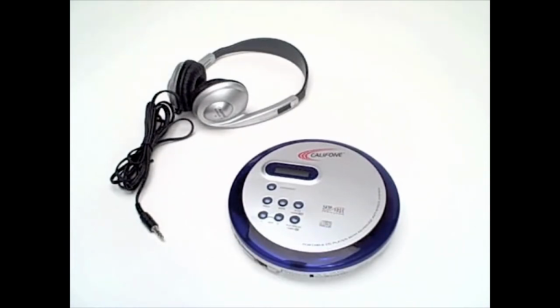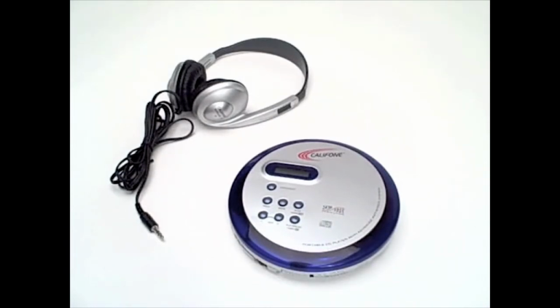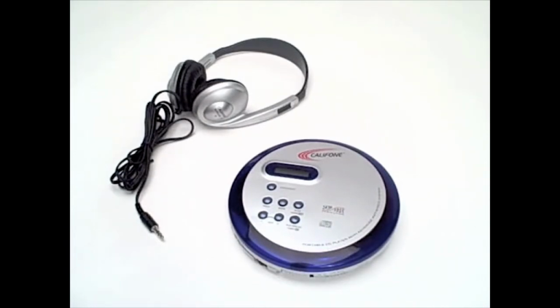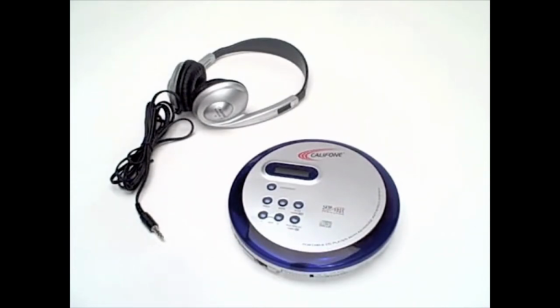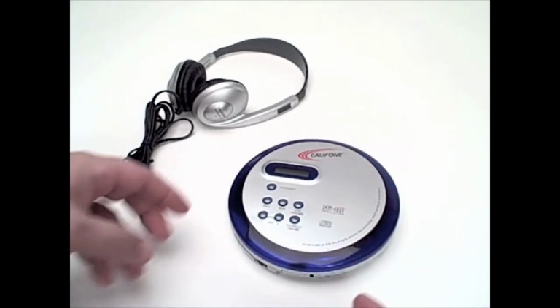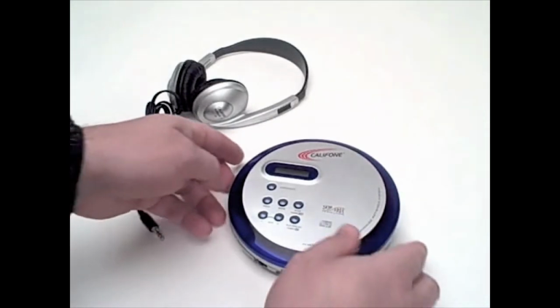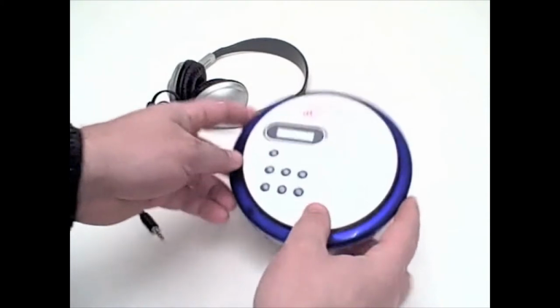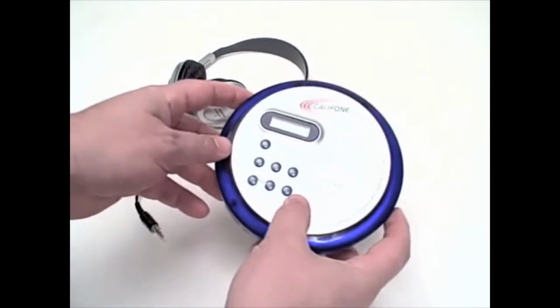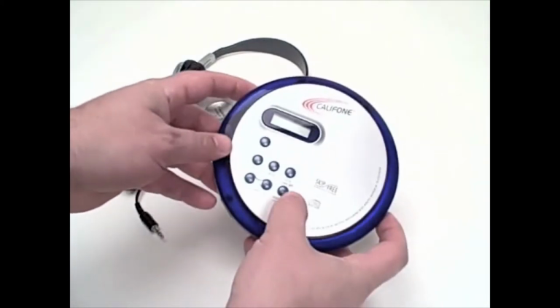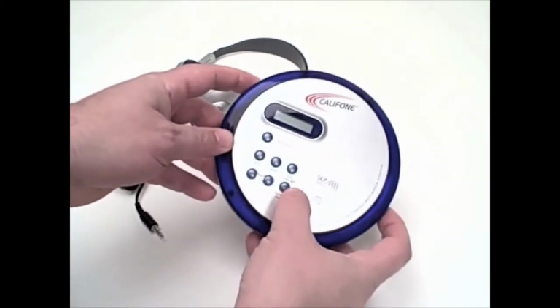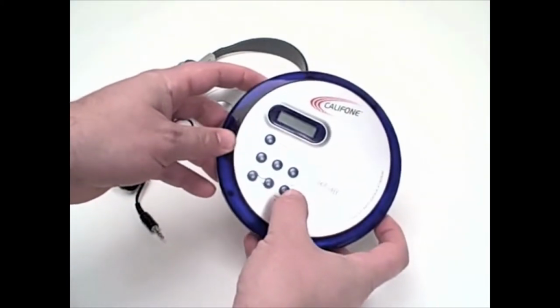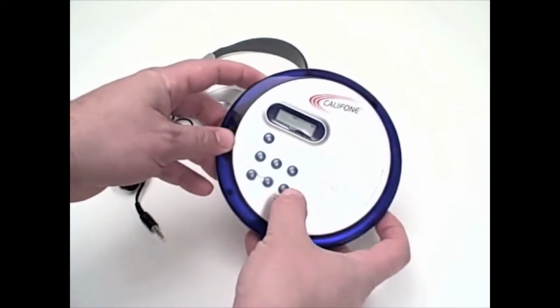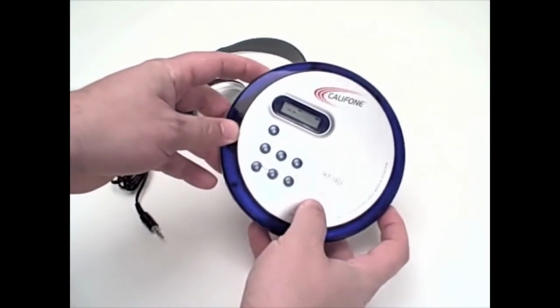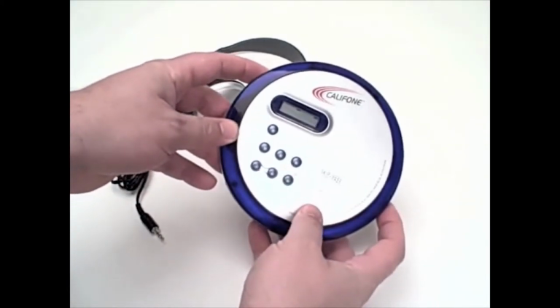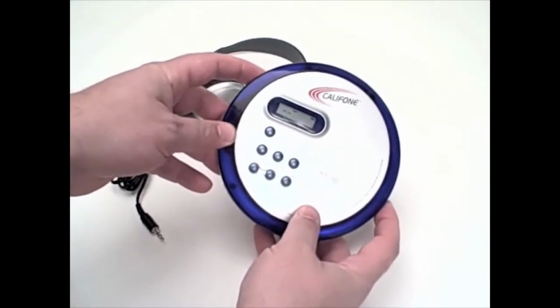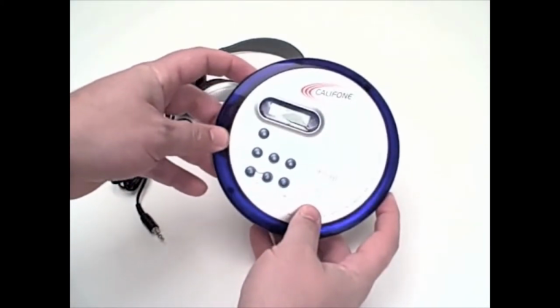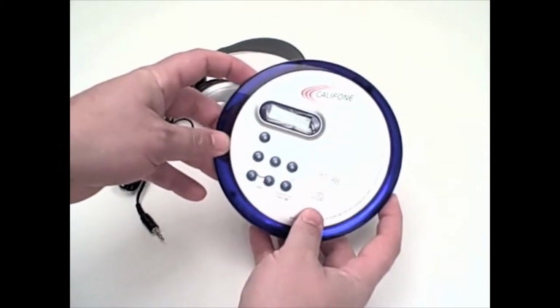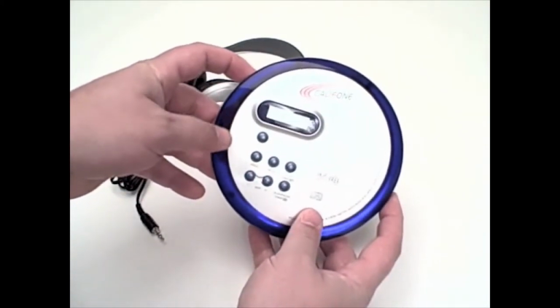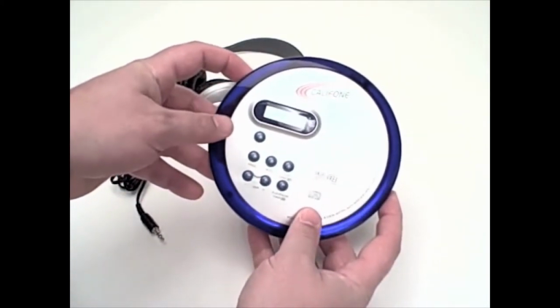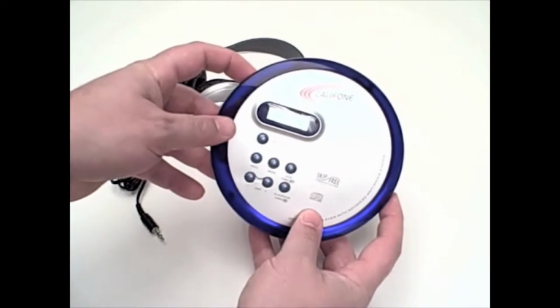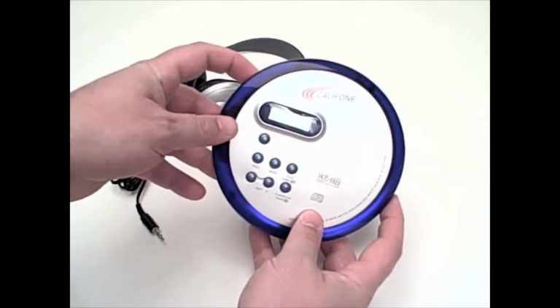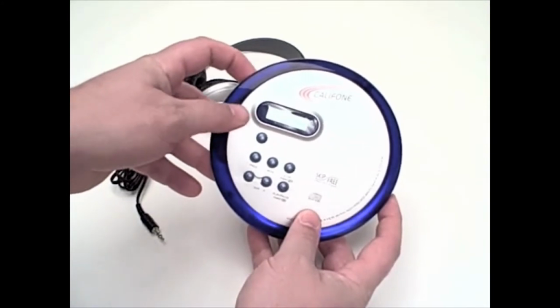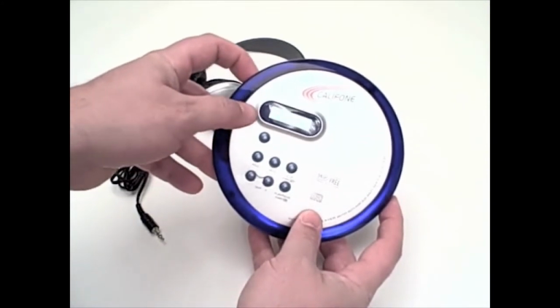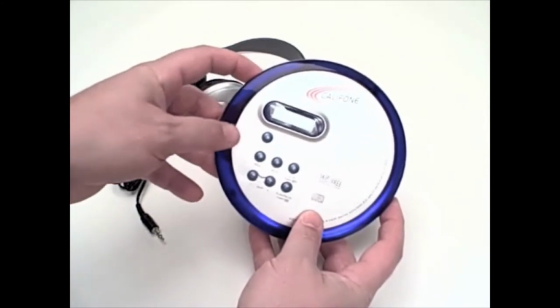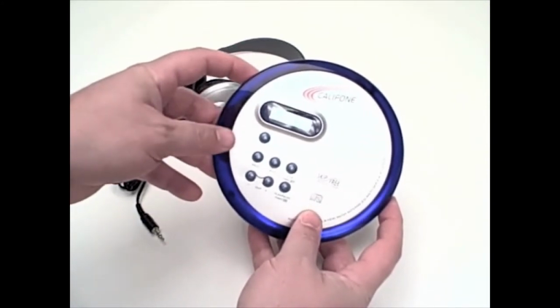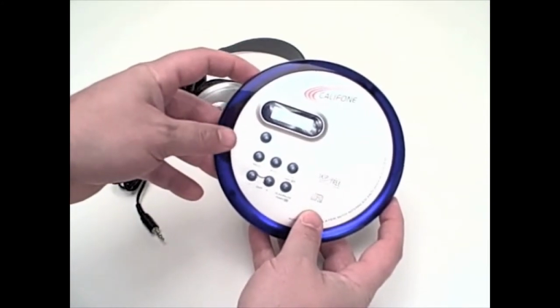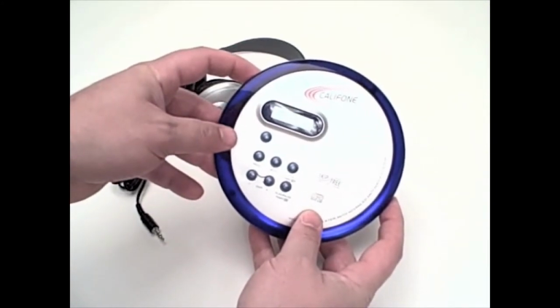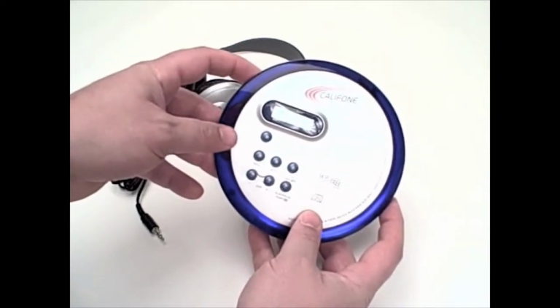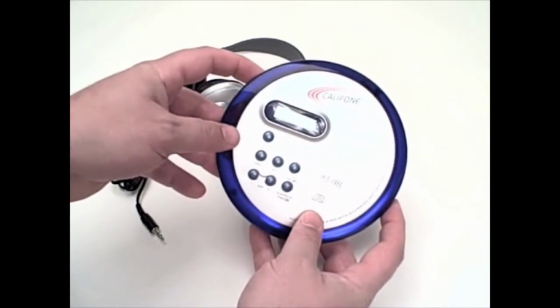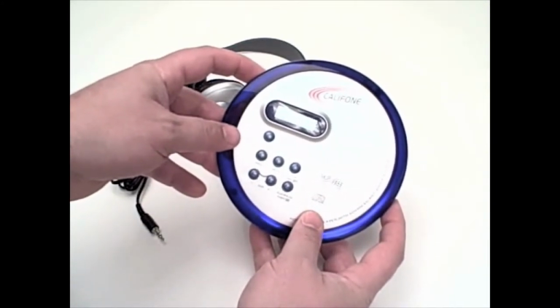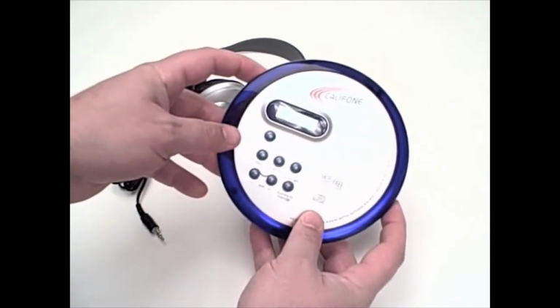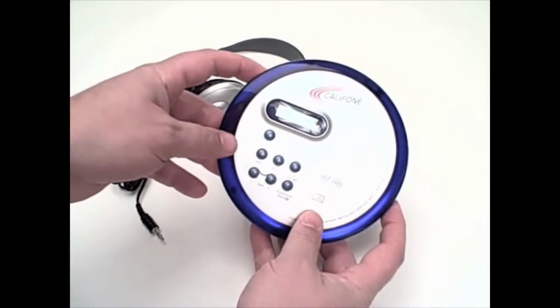Operation is very easy. Turning on the unit, it will read as you can see from the screen. It will read when a CD is inserted and will automatically start playing.